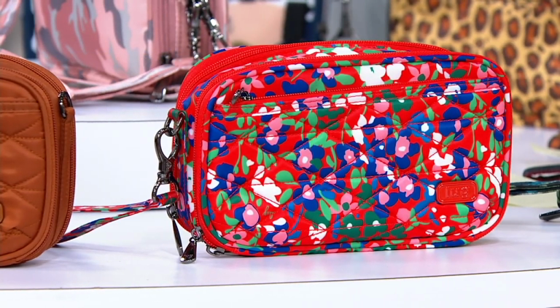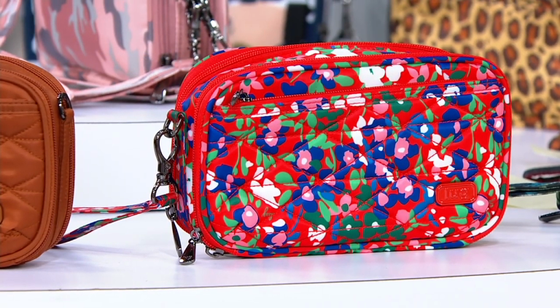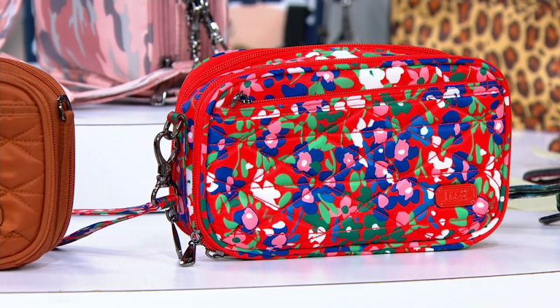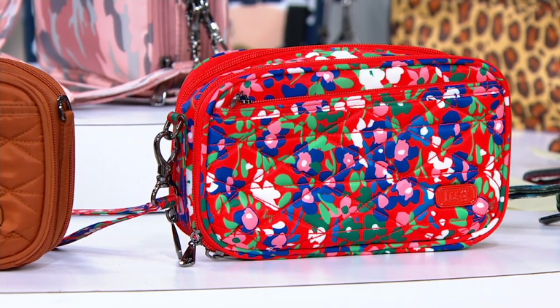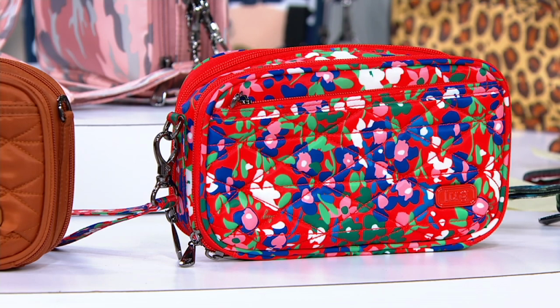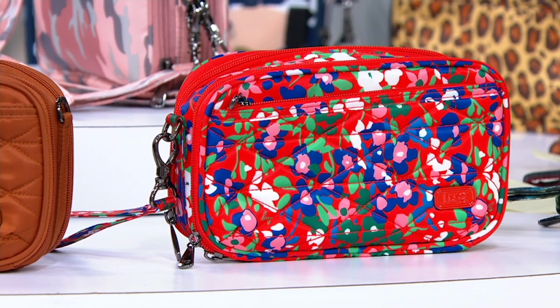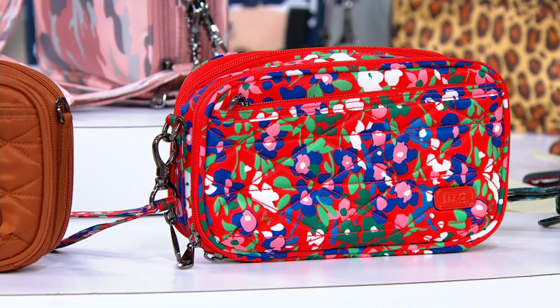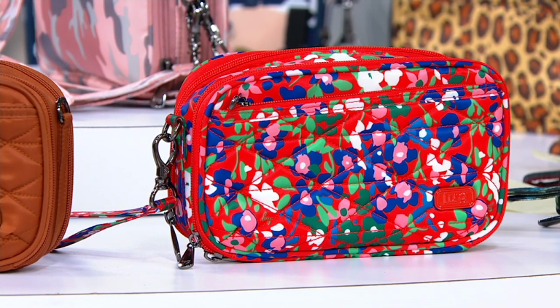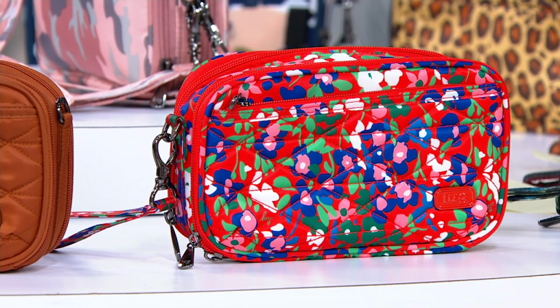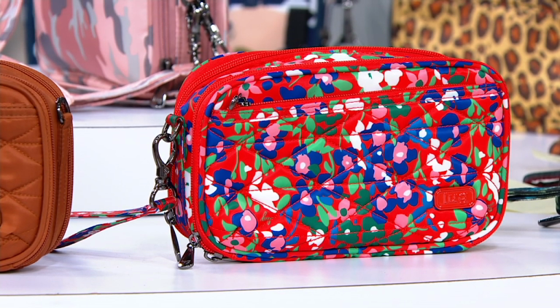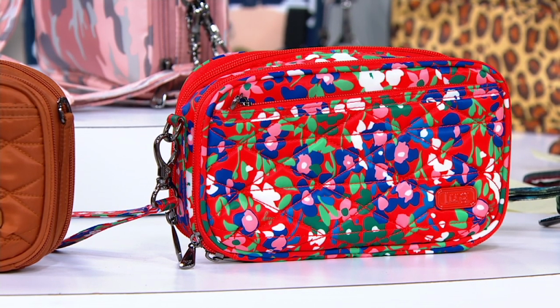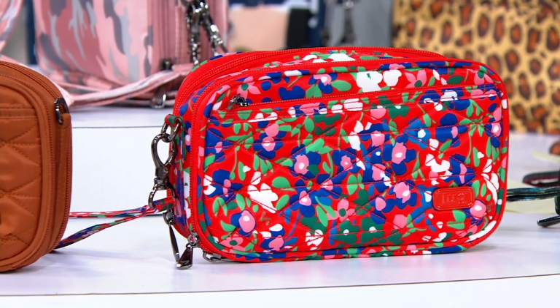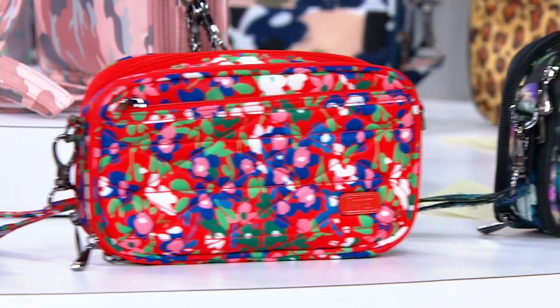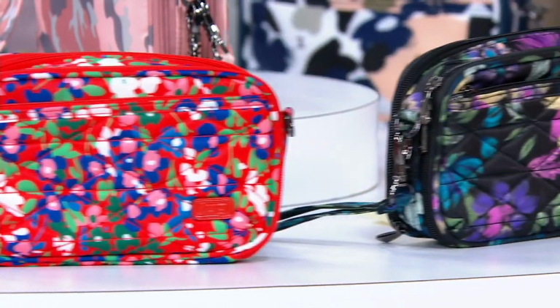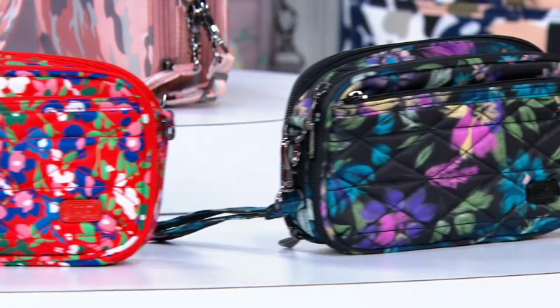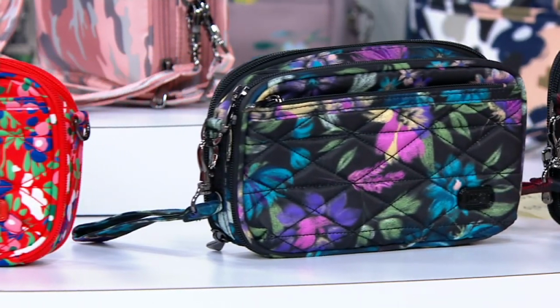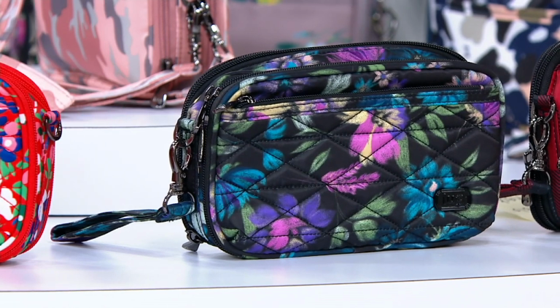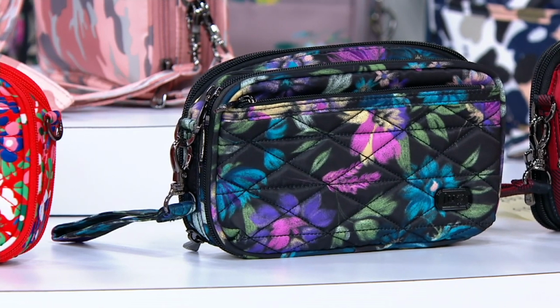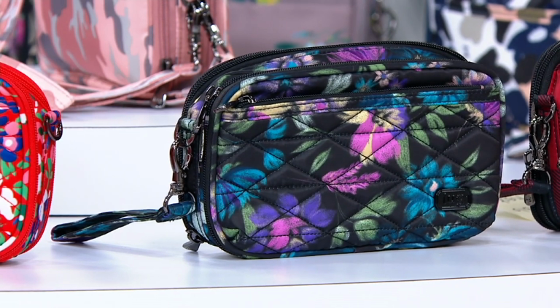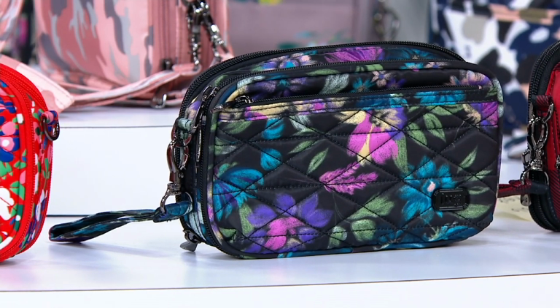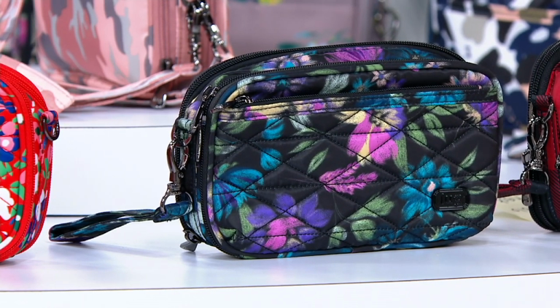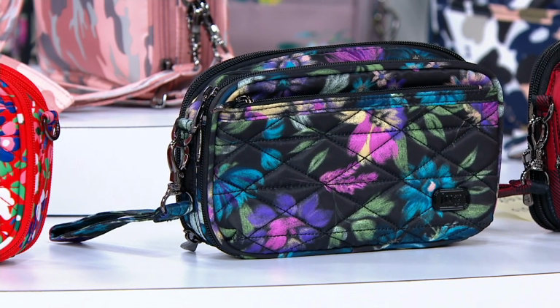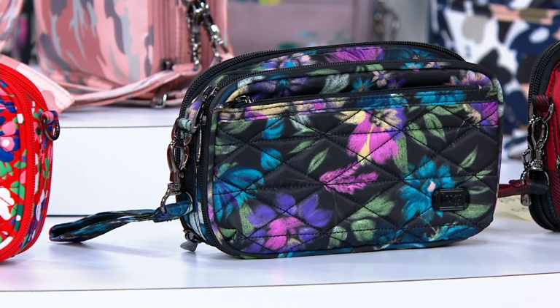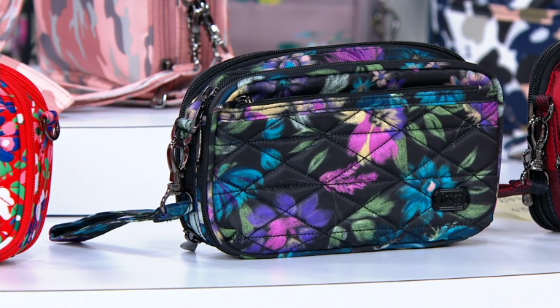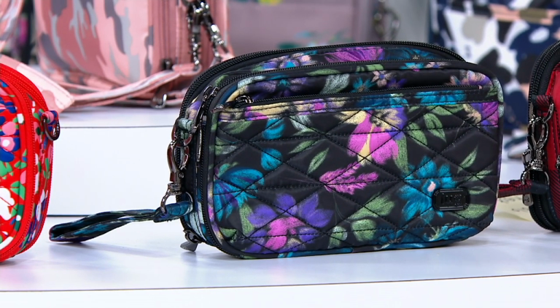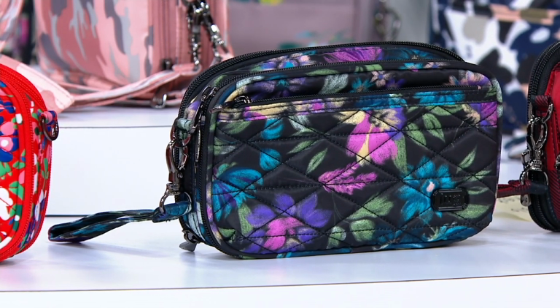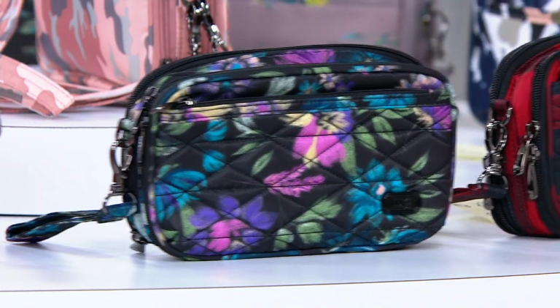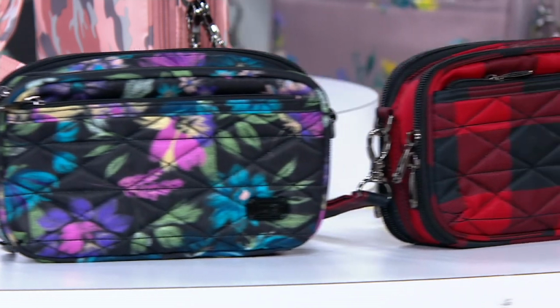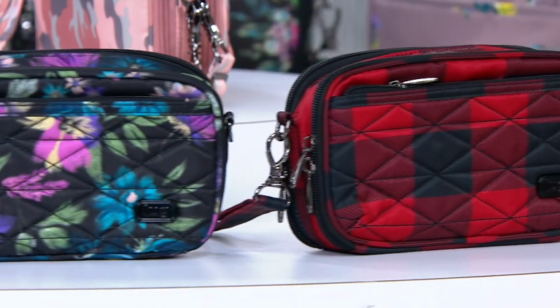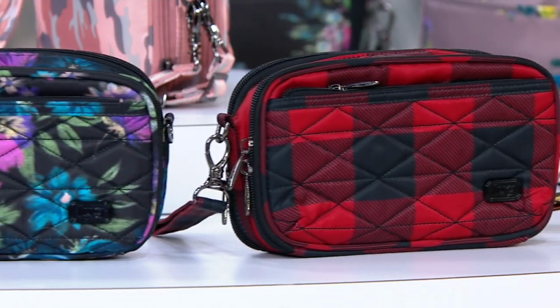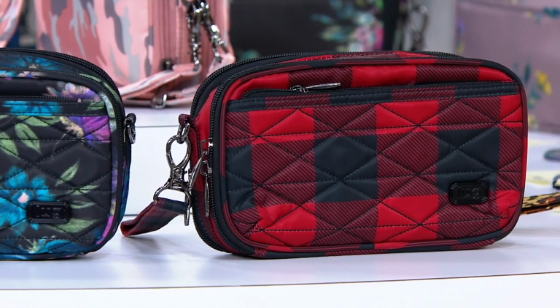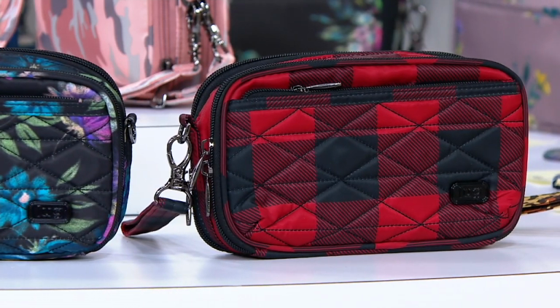That's our wildflower poppy — one of our newest florals as well. Boy, that's gorgeous. Then our bloom black, always a fan favorite. Again, a beautiful year-round floral.